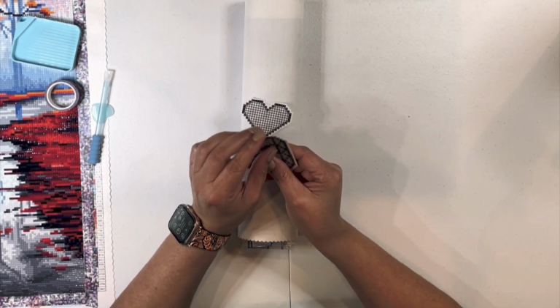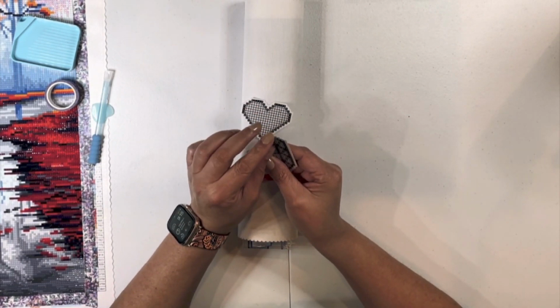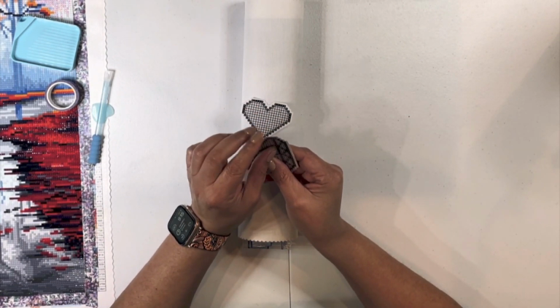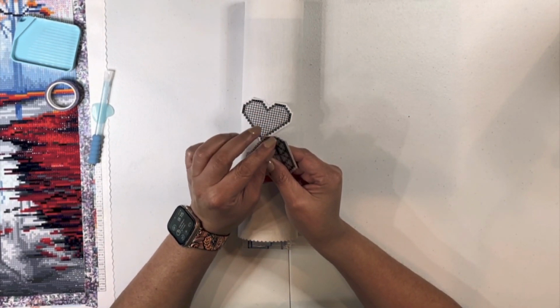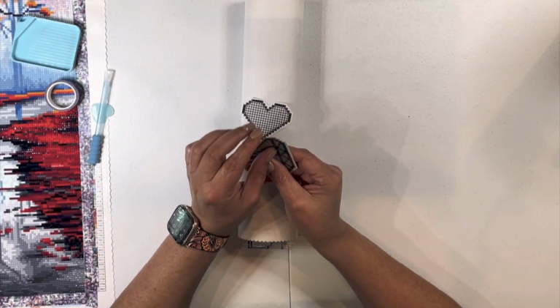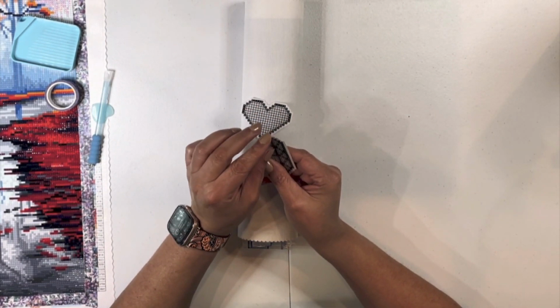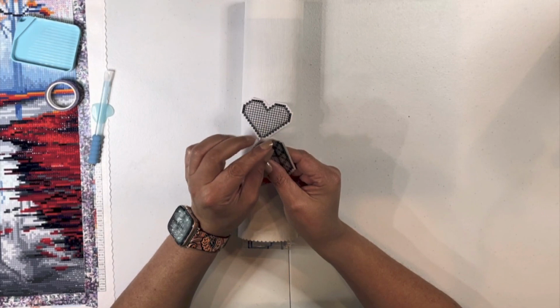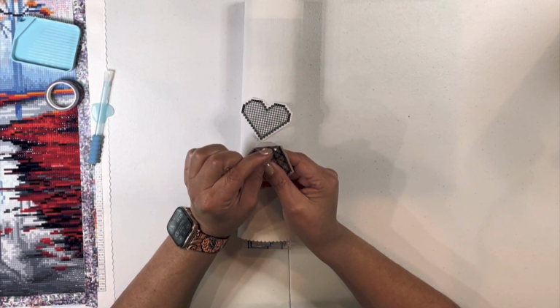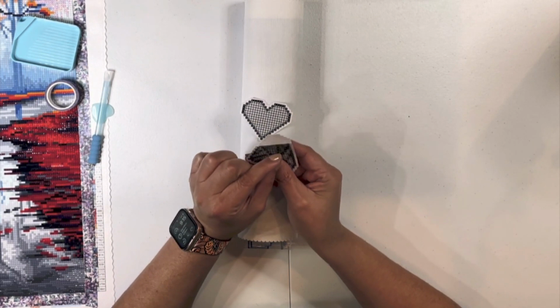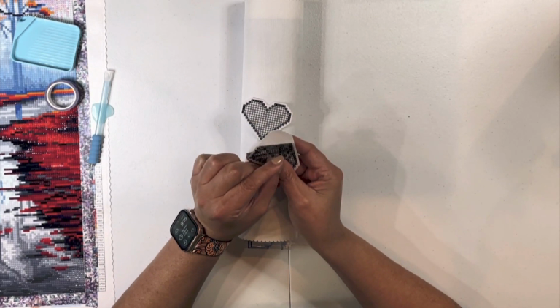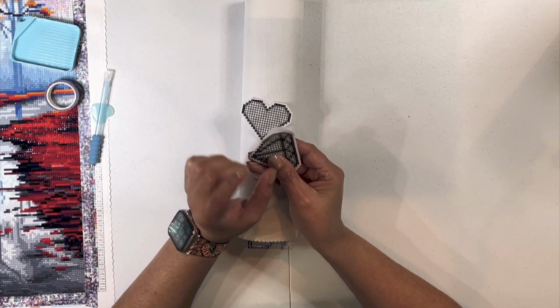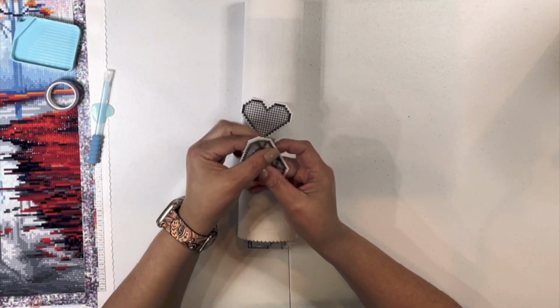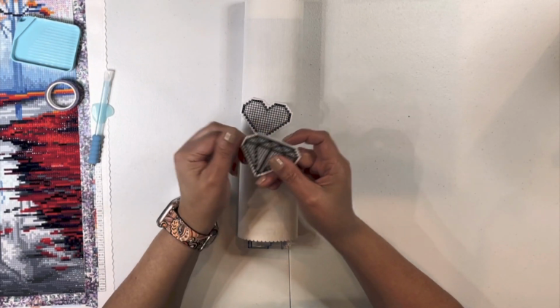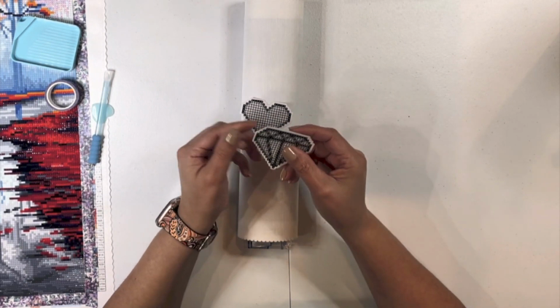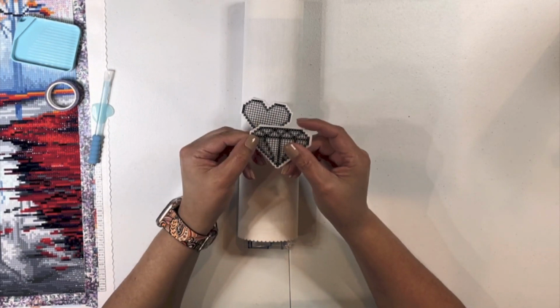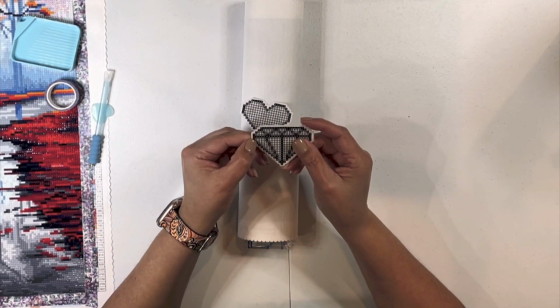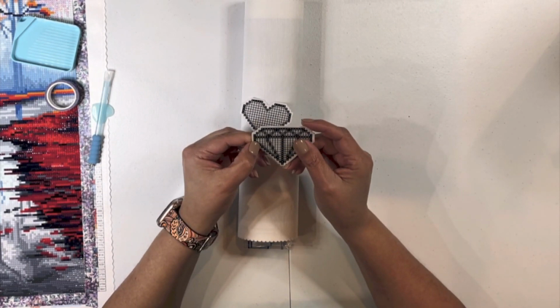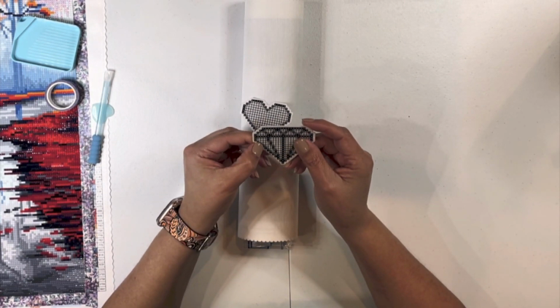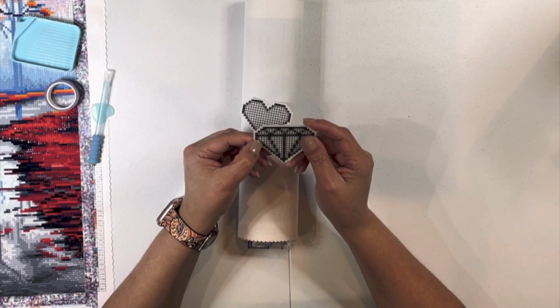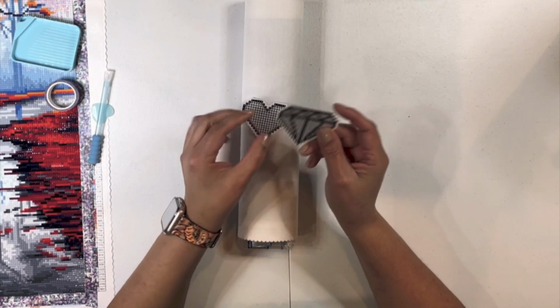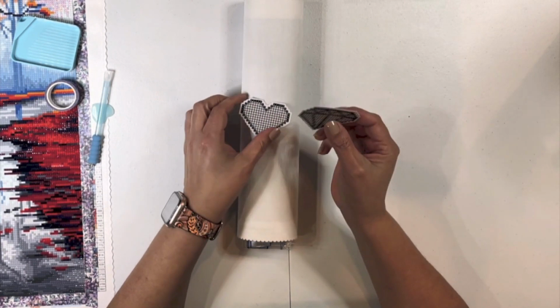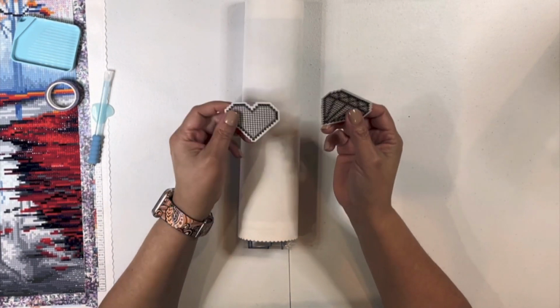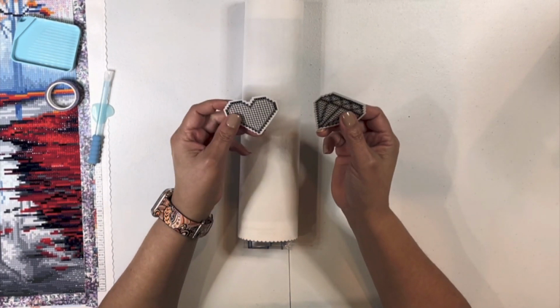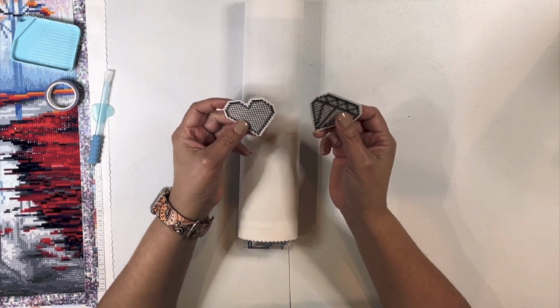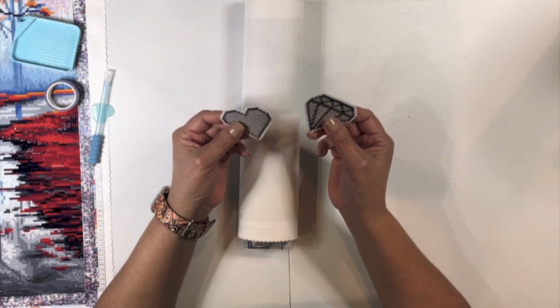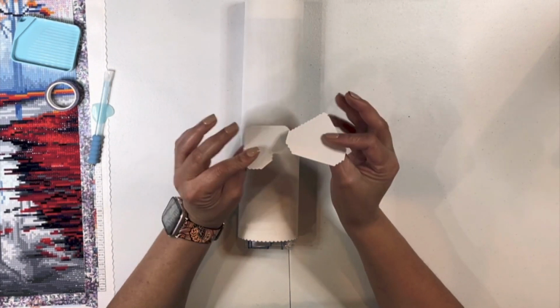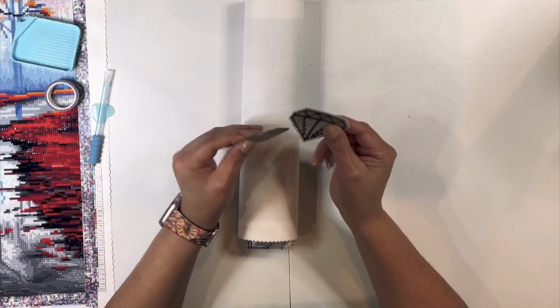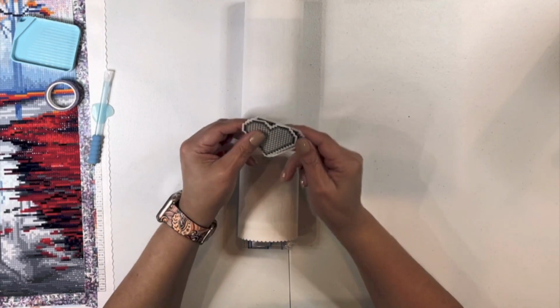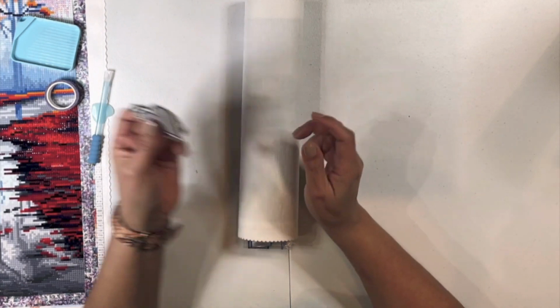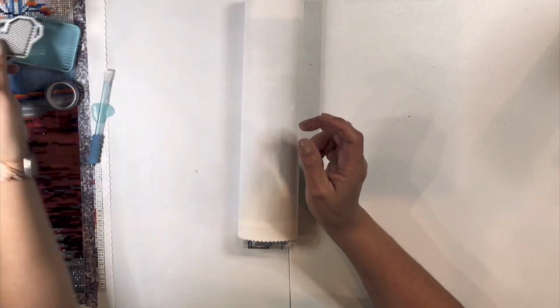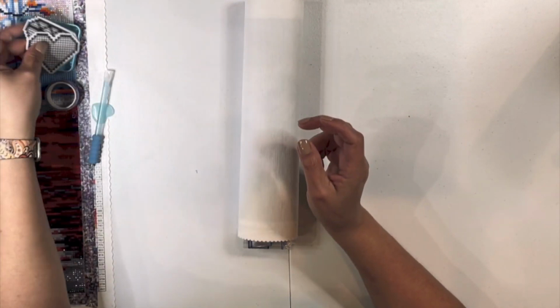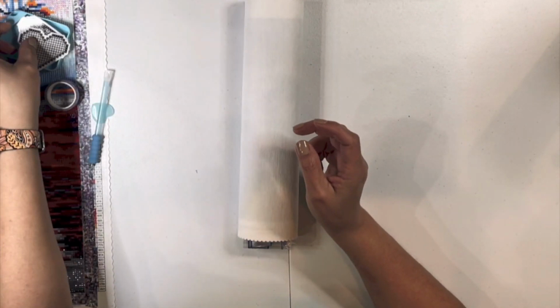Let me just do that again so you can see. With whatever colors you want, put these on your water bottles or wherever you'd like. So there's that.